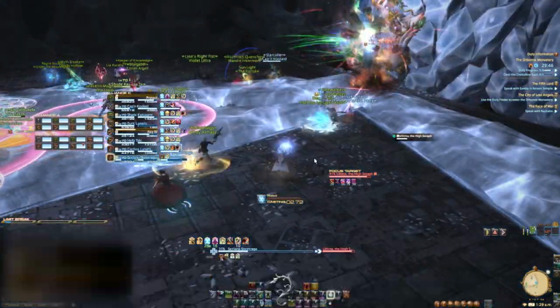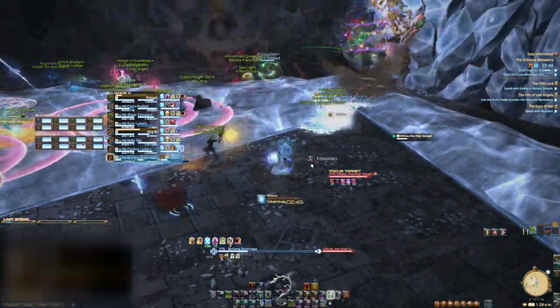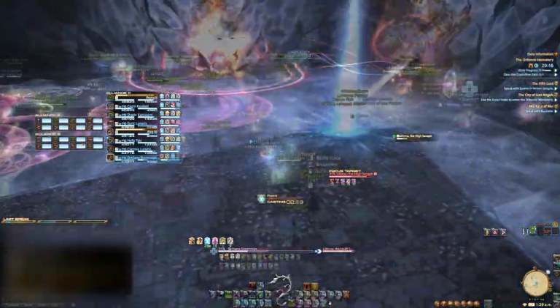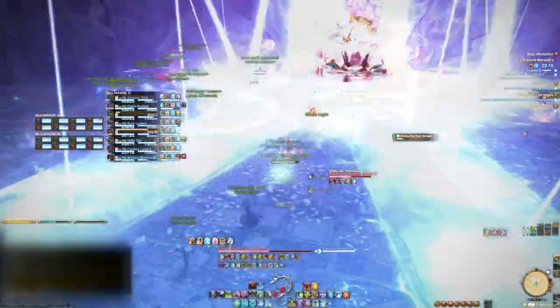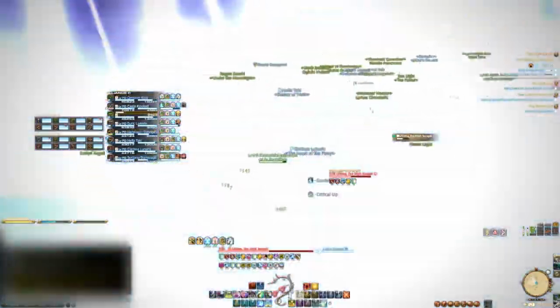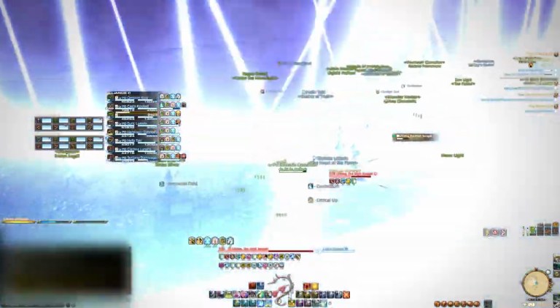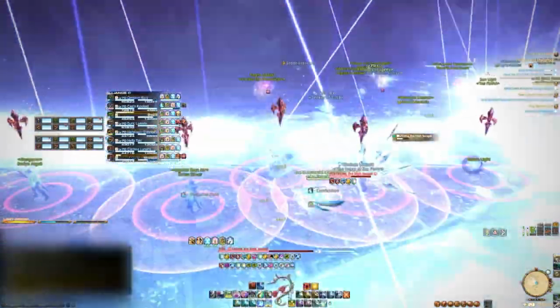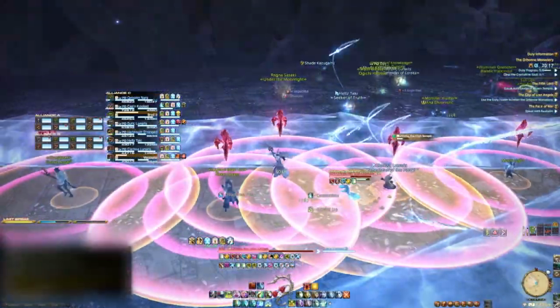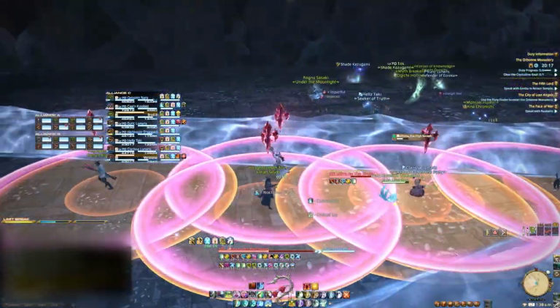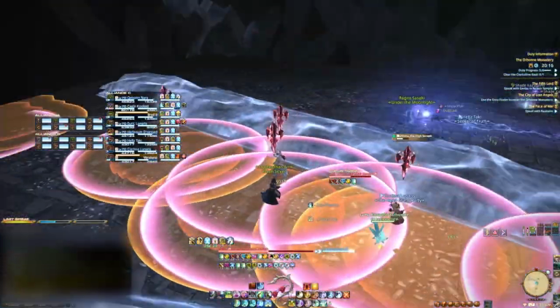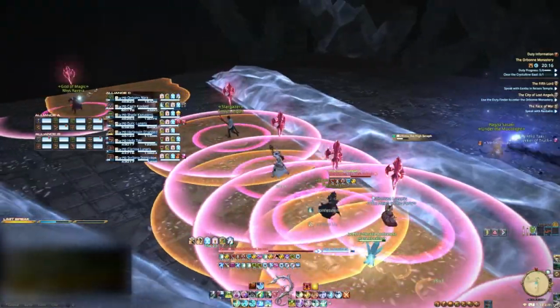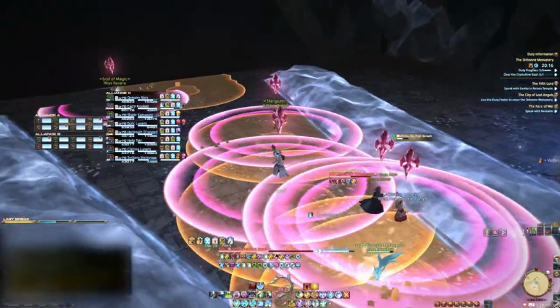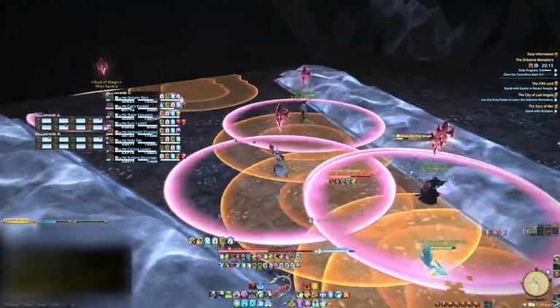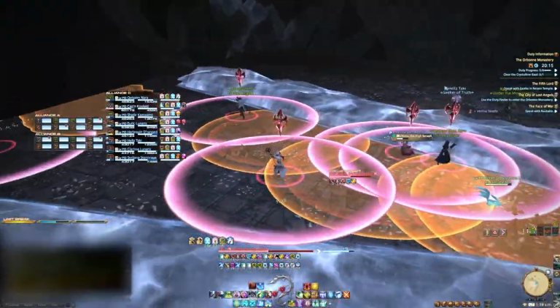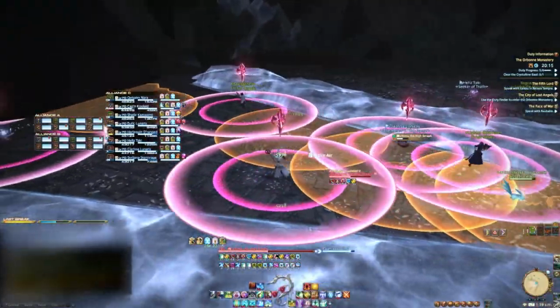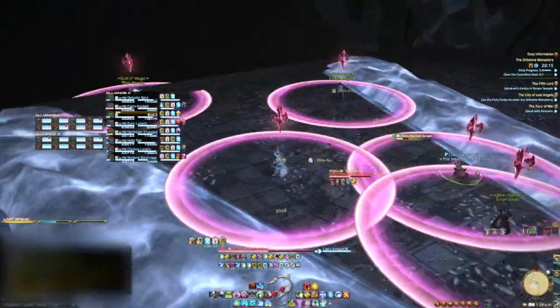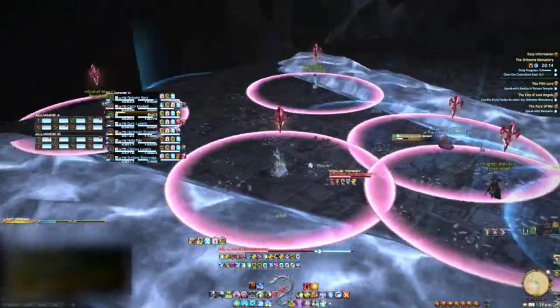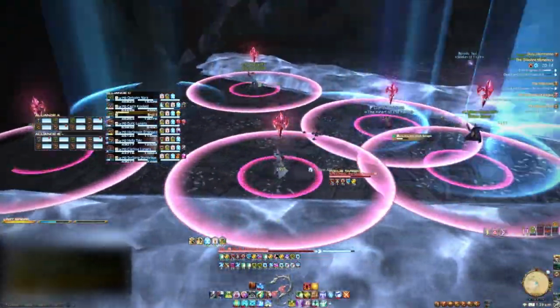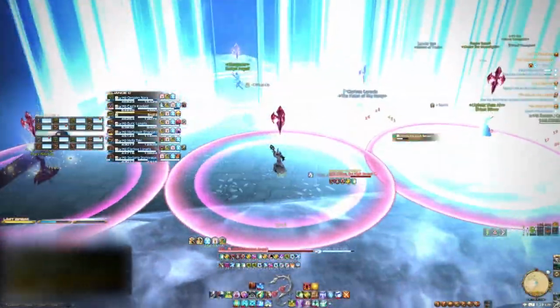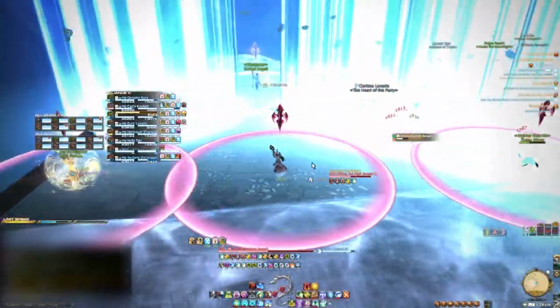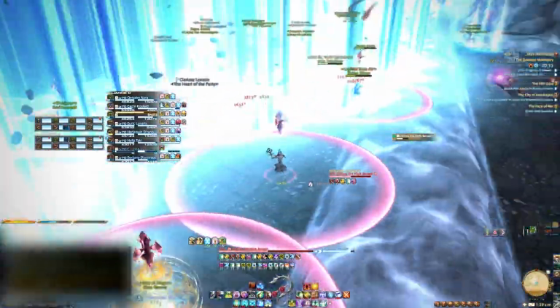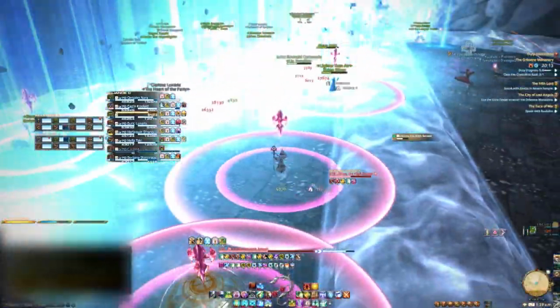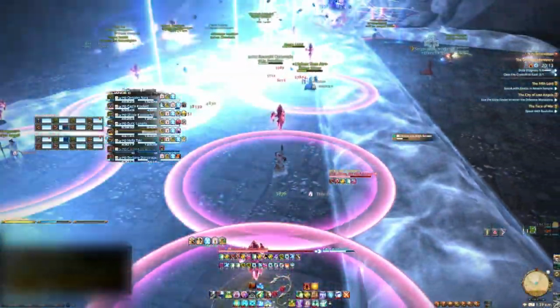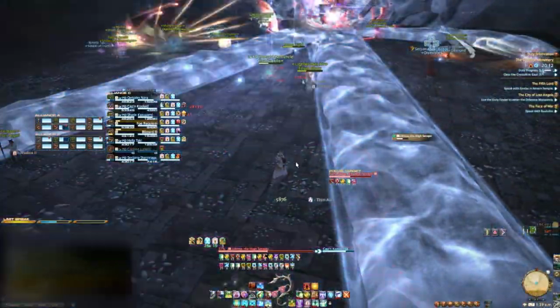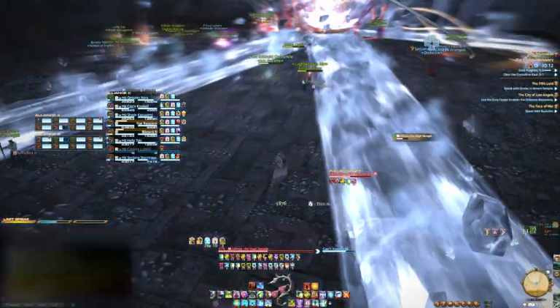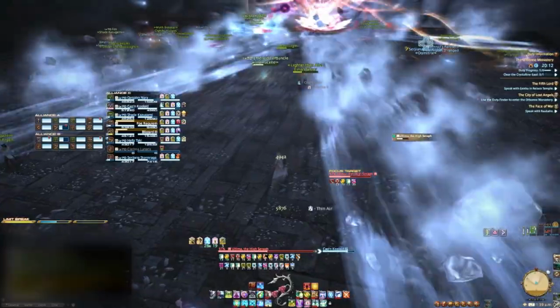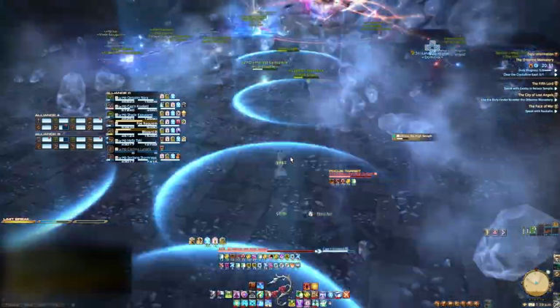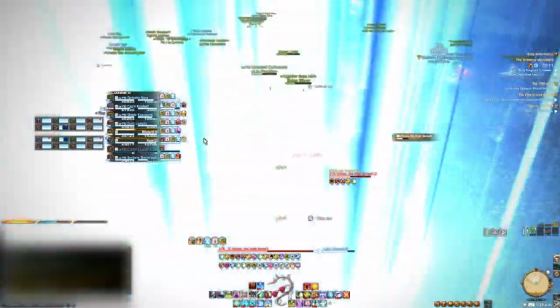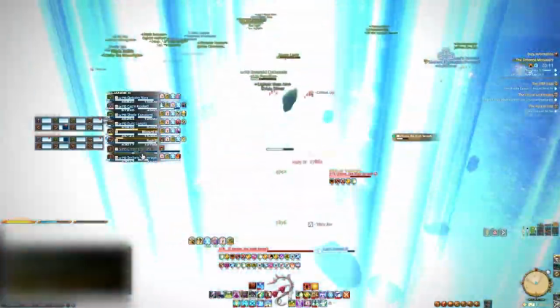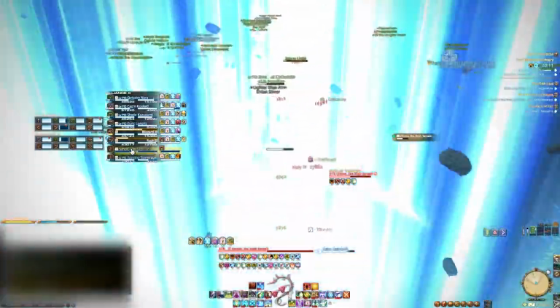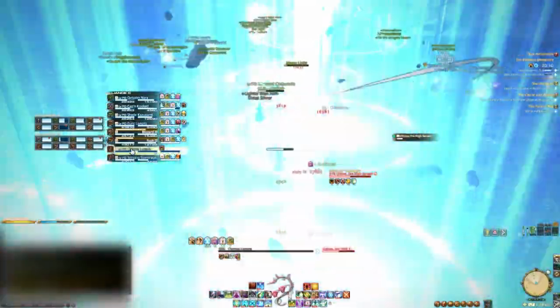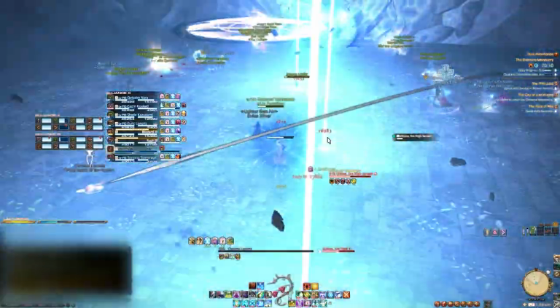Immediately after Auralite, more Holy Four circles appear and players will be marked with AoE circles. They will need to spread apart to avoid overlapping. You are limited by the icy barriers from Auralite, so be careful when spreading.